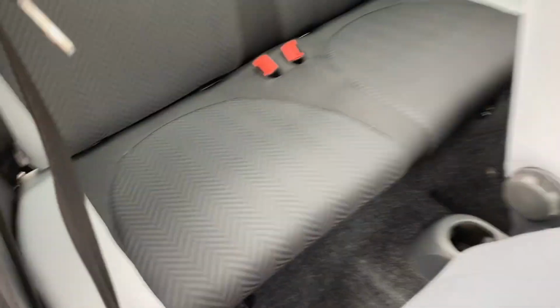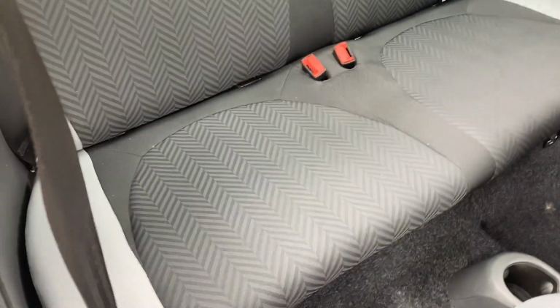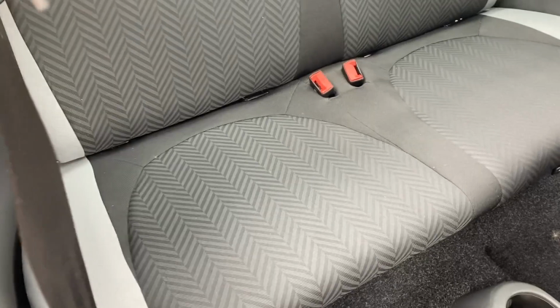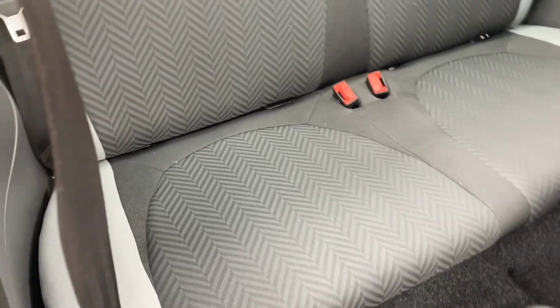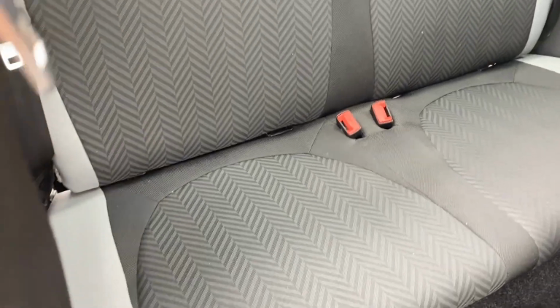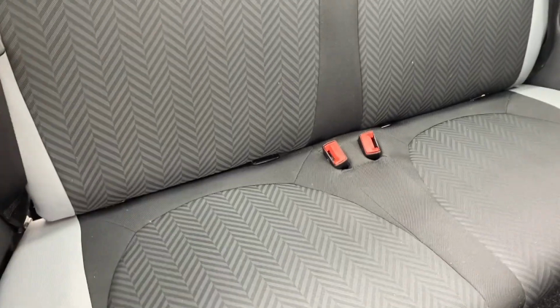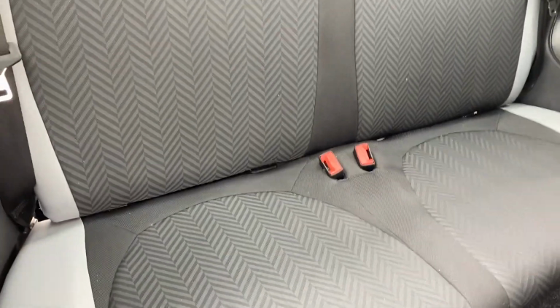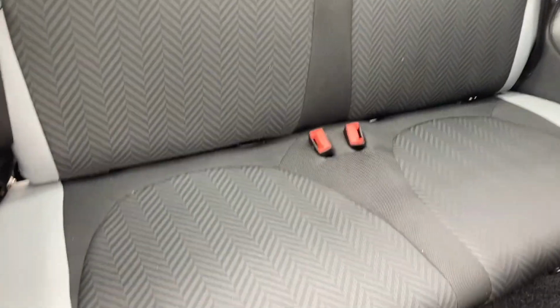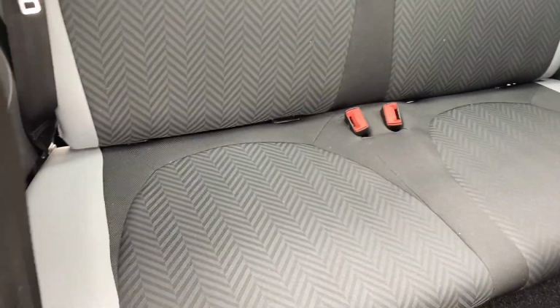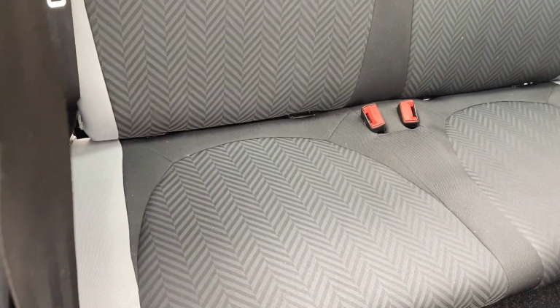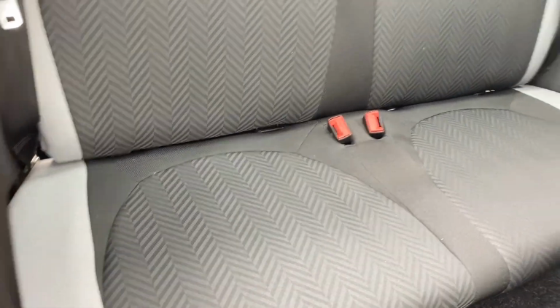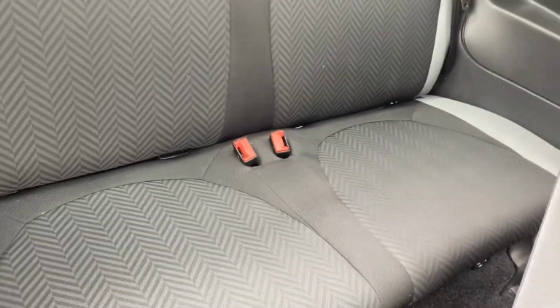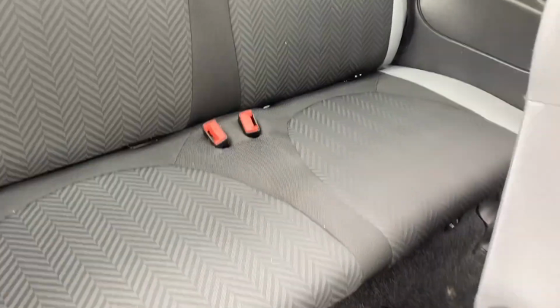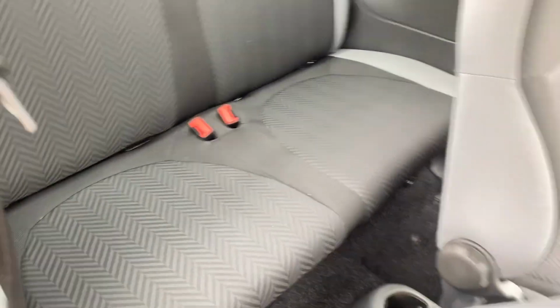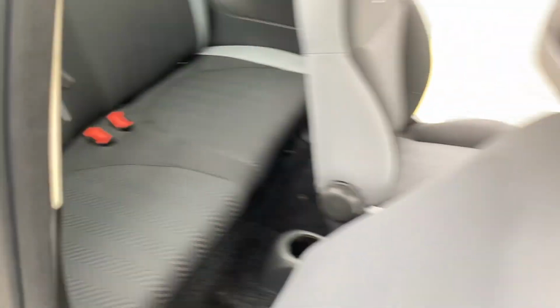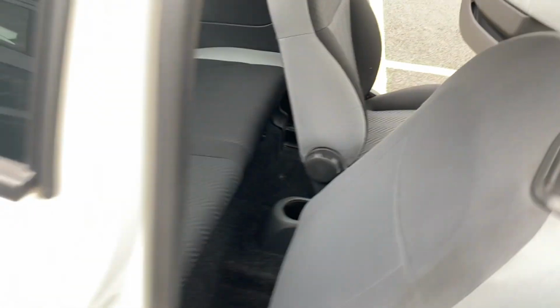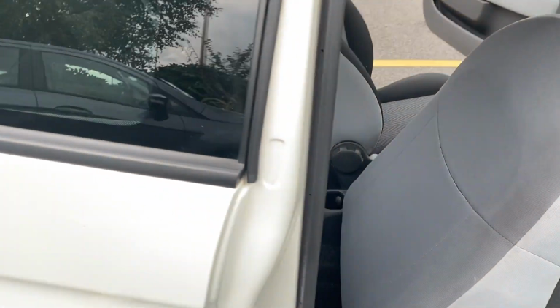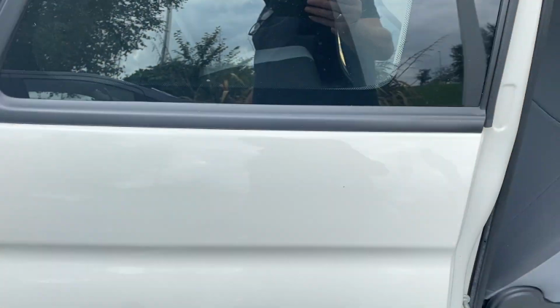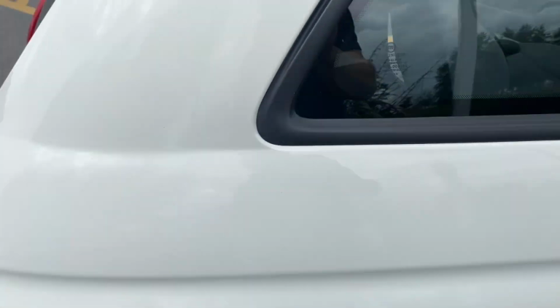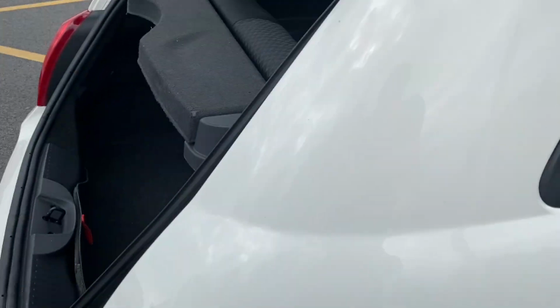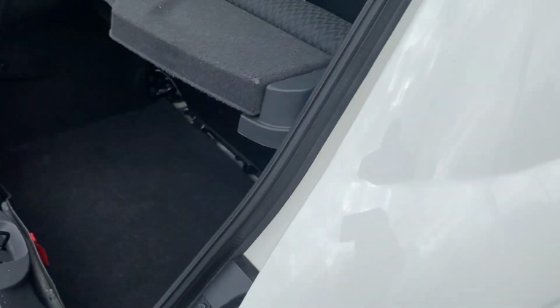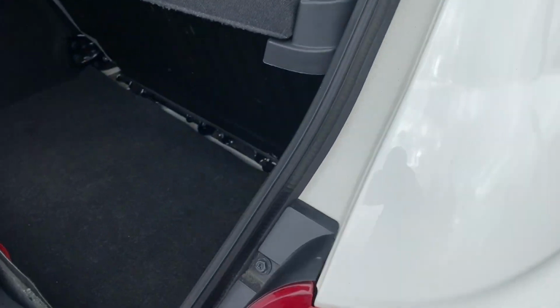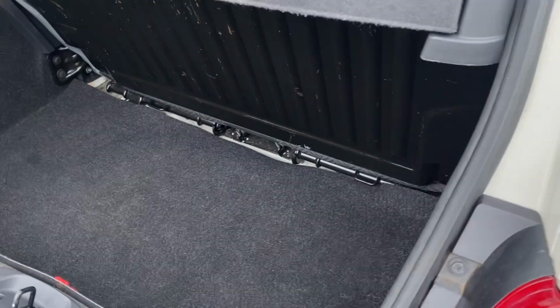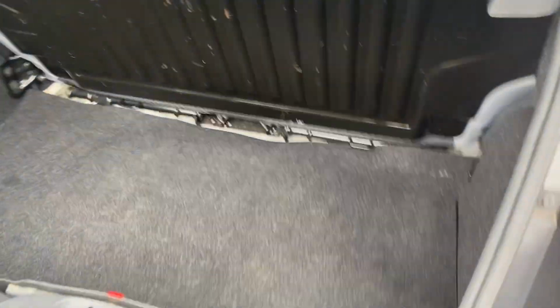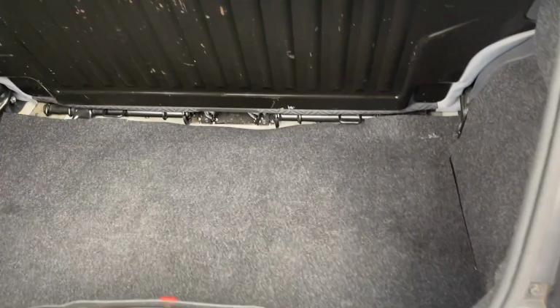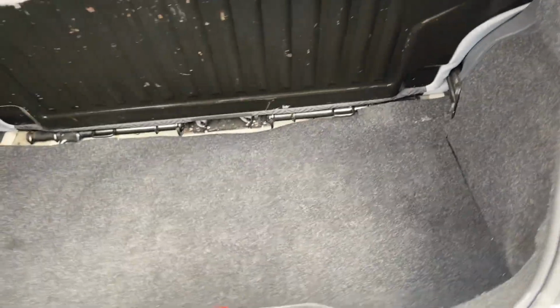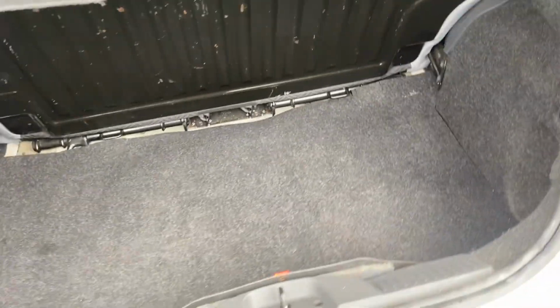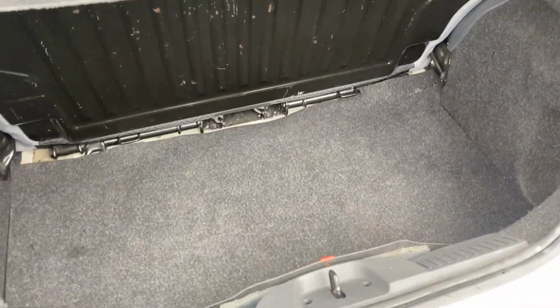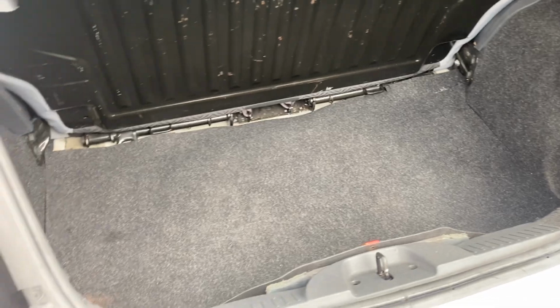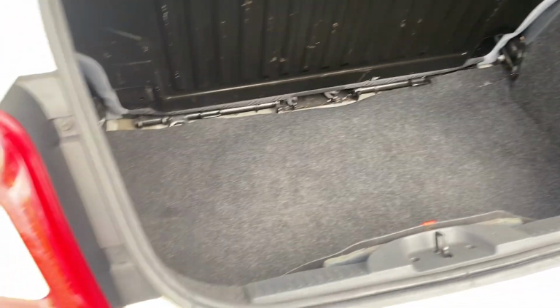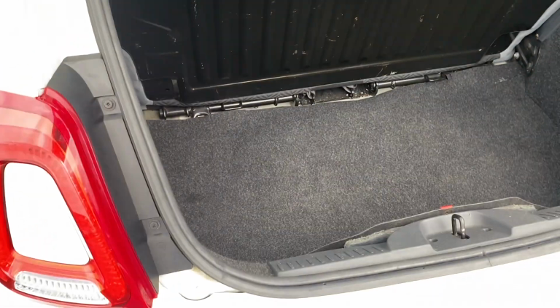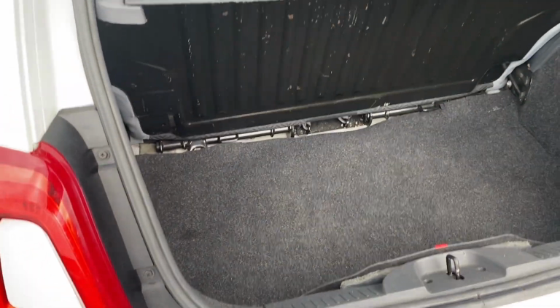Coming into the back, it's a two-seater, and you have got your ISOFIX on those two seats as well. Coming around to the back — good sized boot for the size of the car, nice and compact.